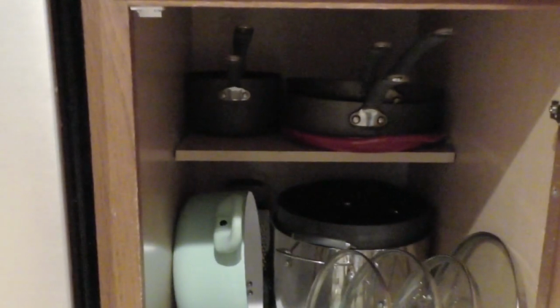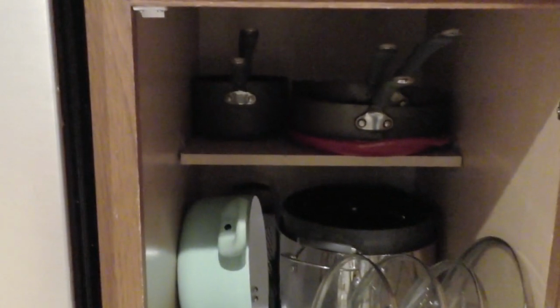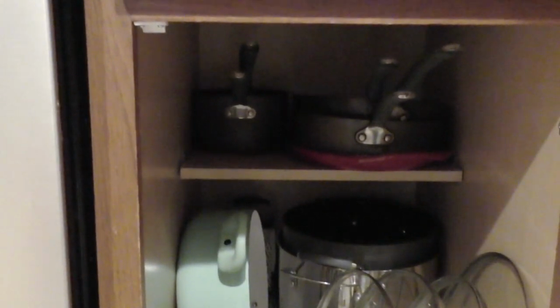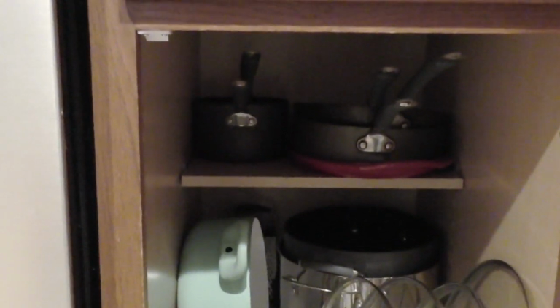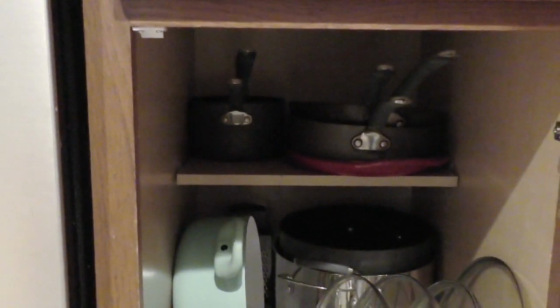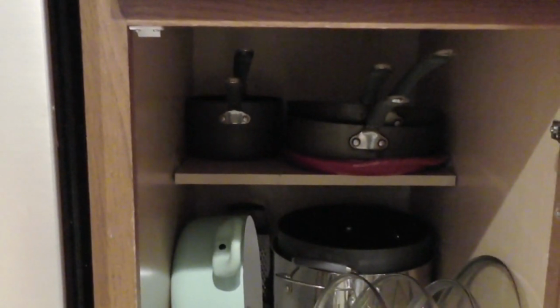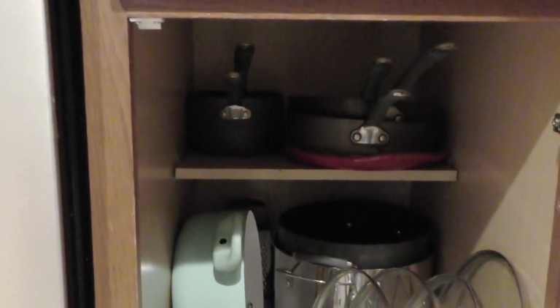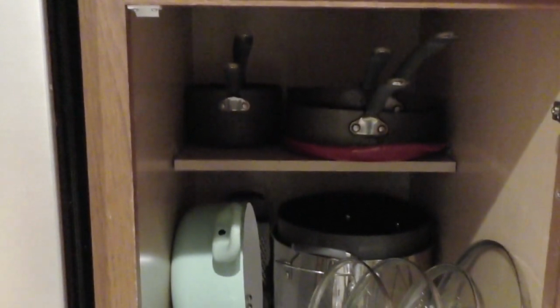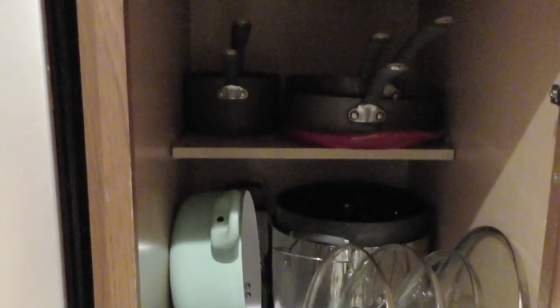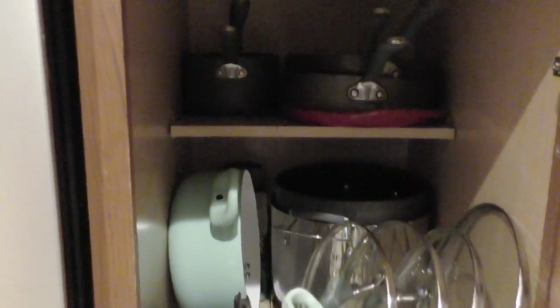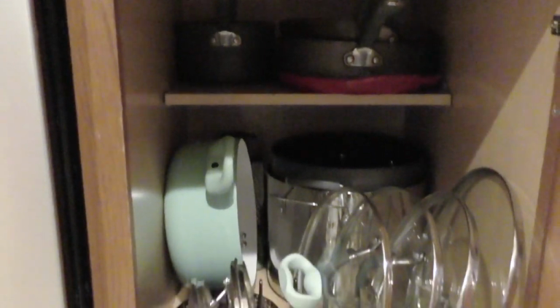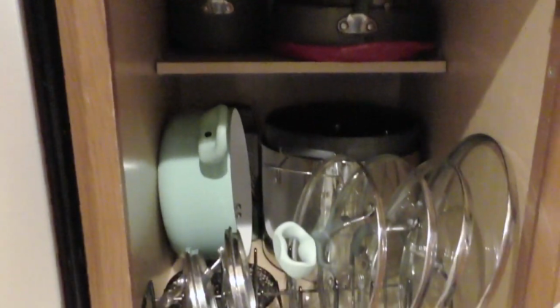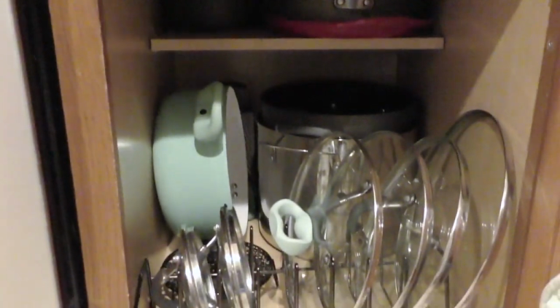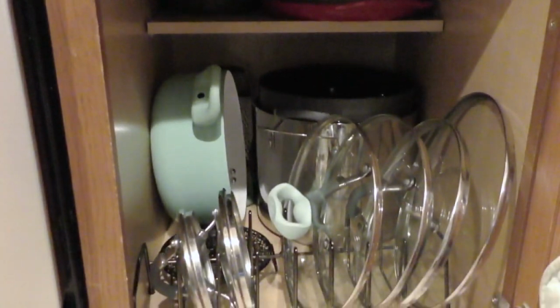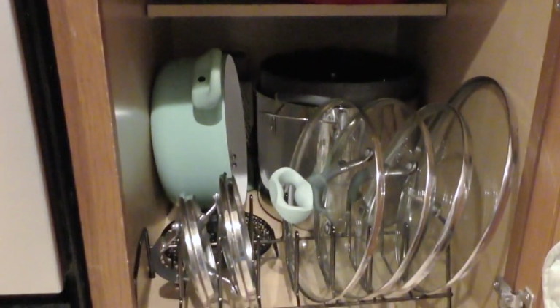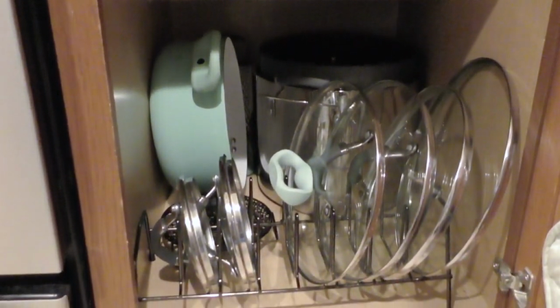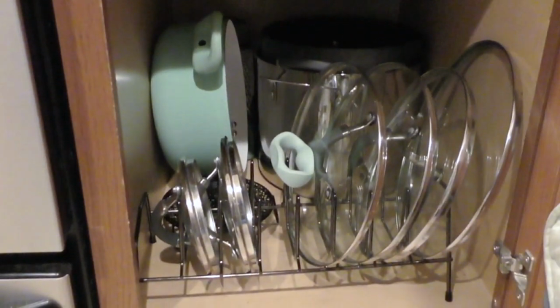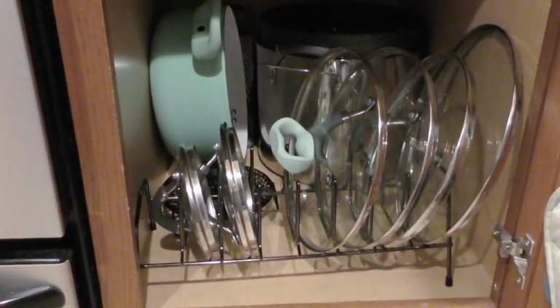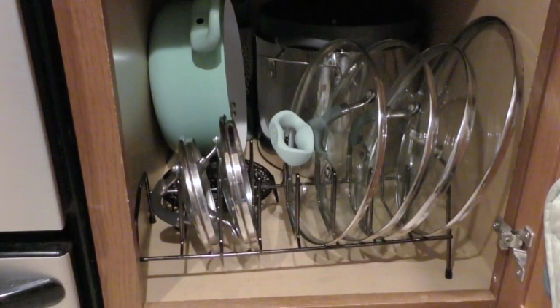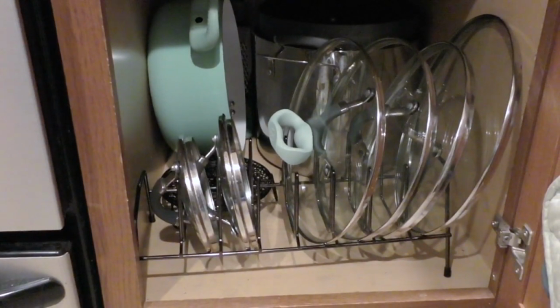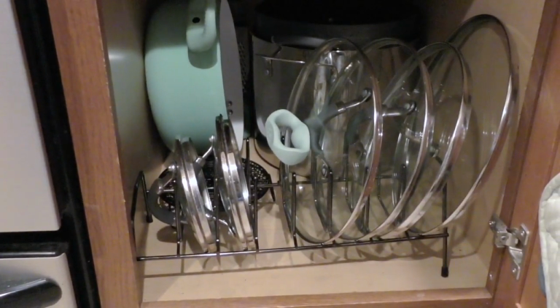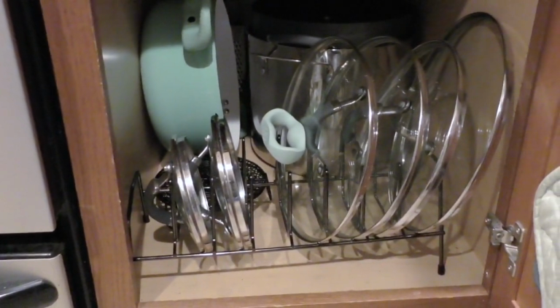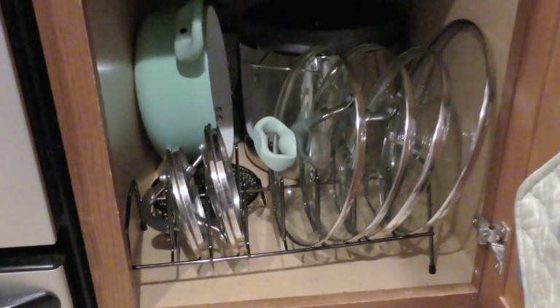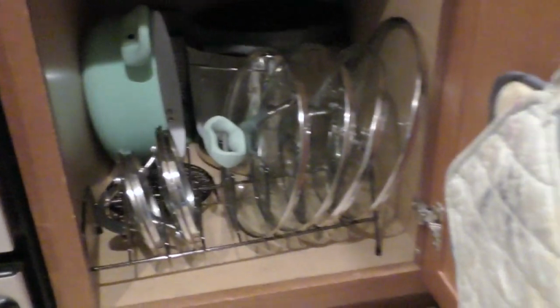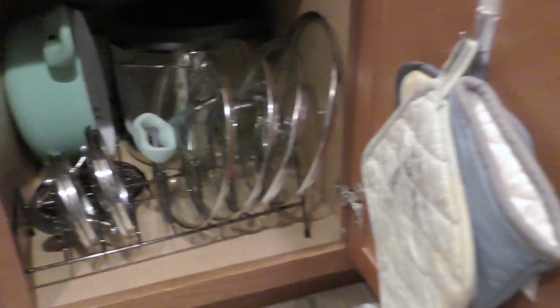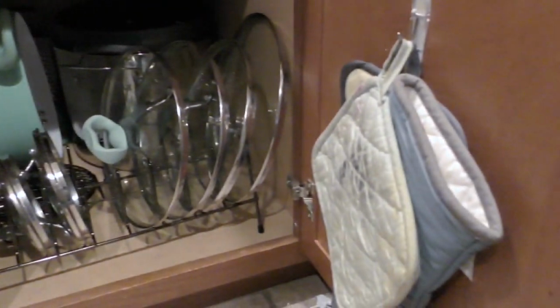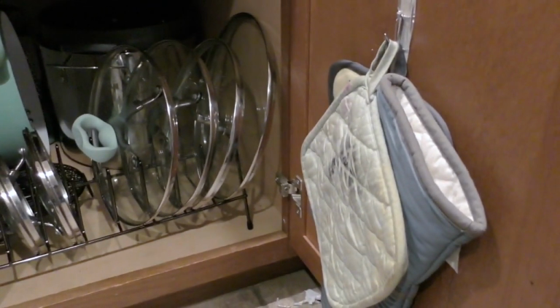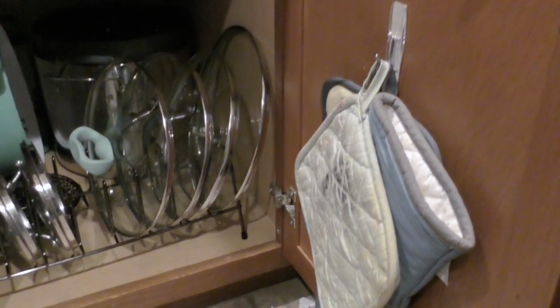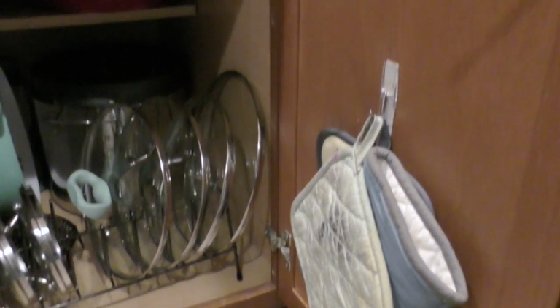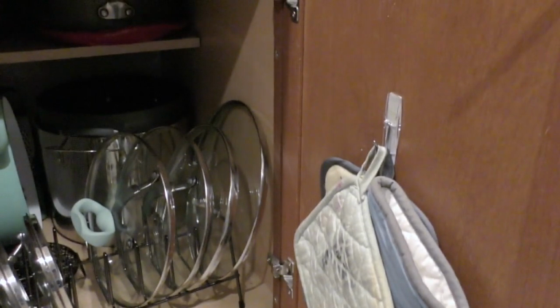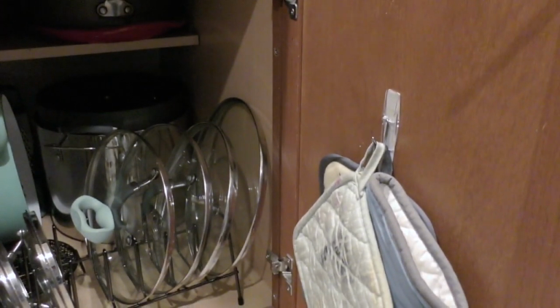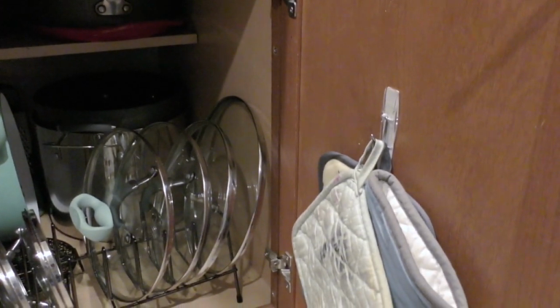And this is how I have our pots and pans organized. Pans on the top shelf, pots on the bottom shelf, and I have a lid organizer that organizes our lids. There's also a command strip on the back of that door that holds our oven mitts.